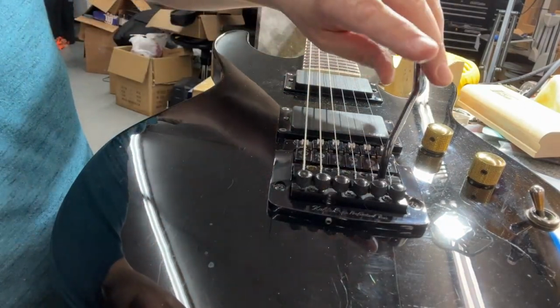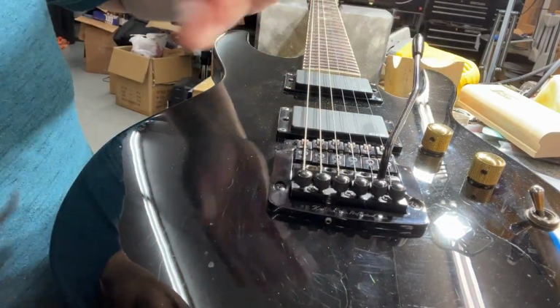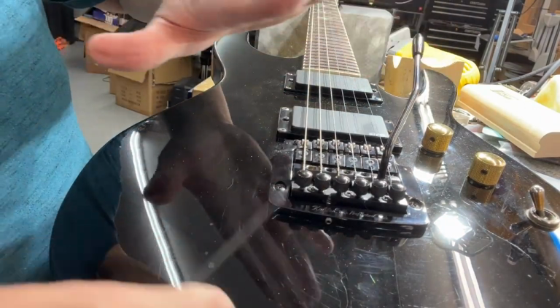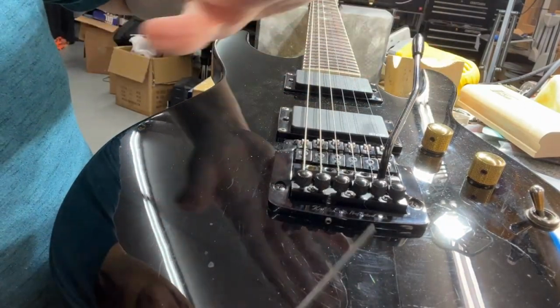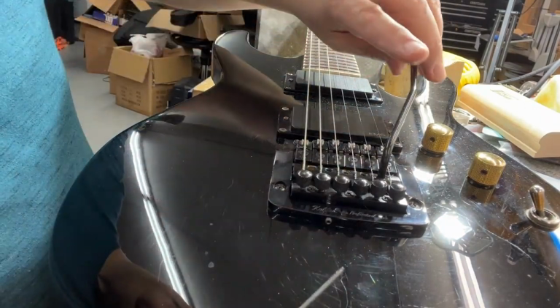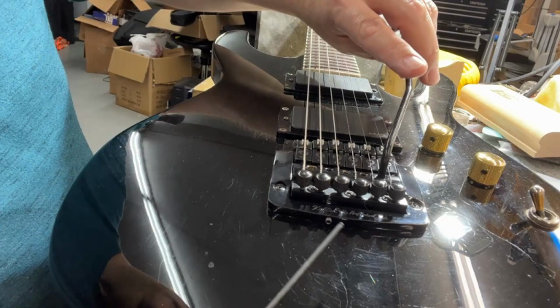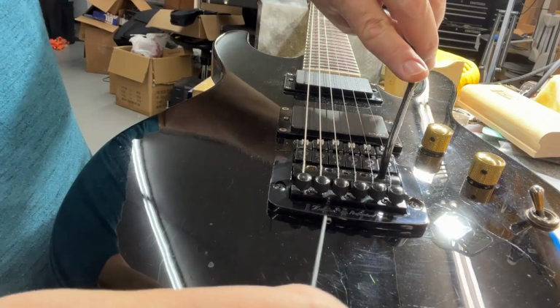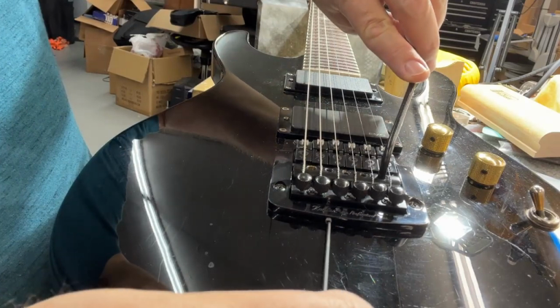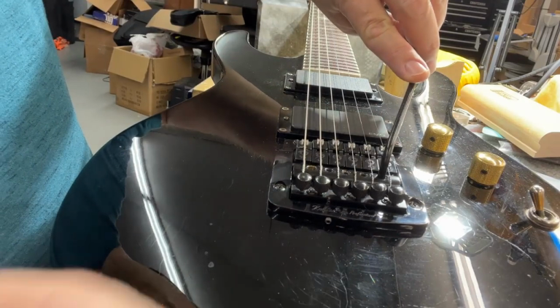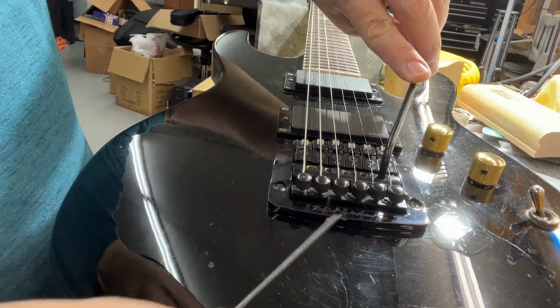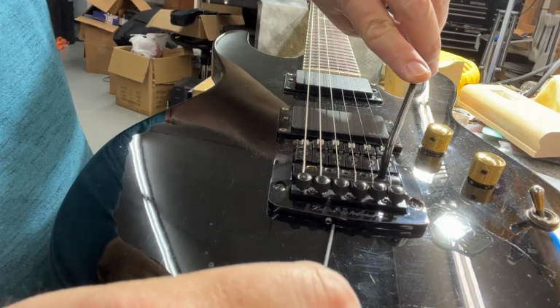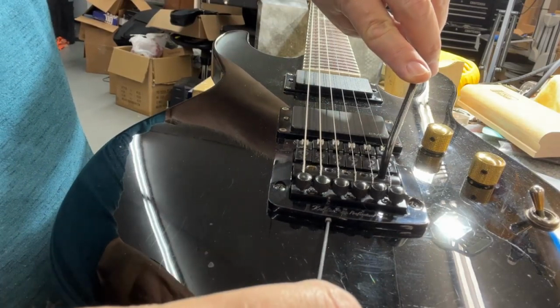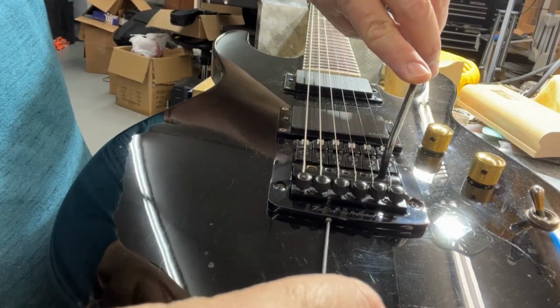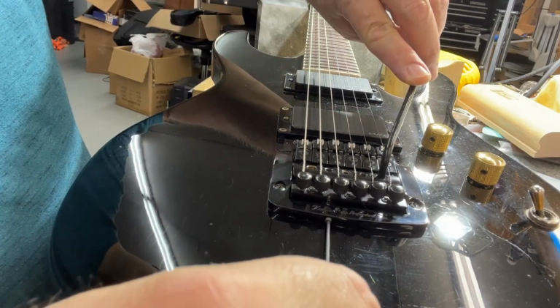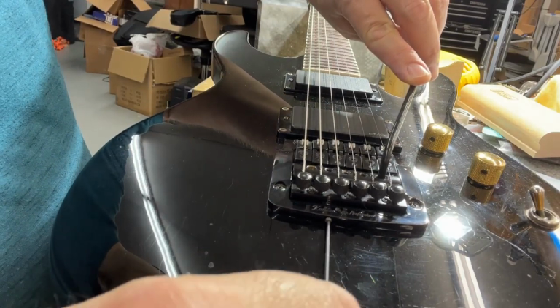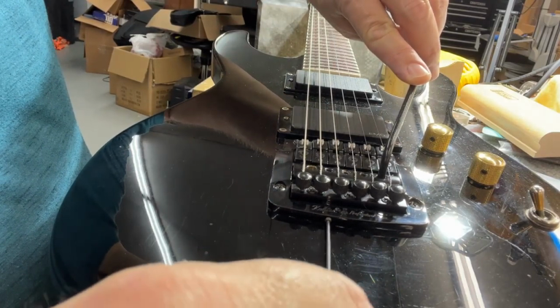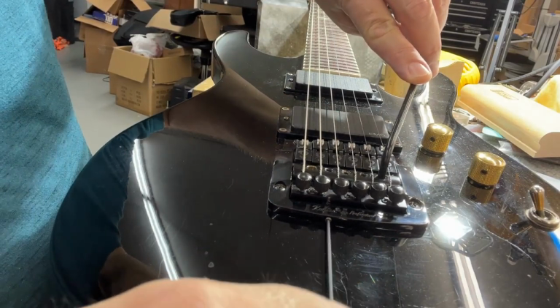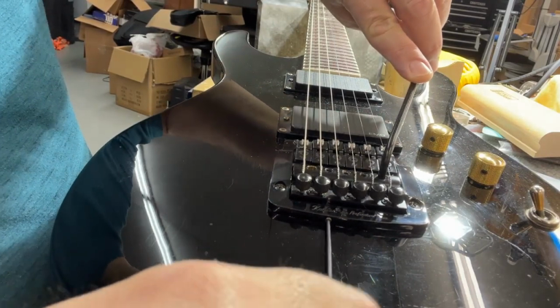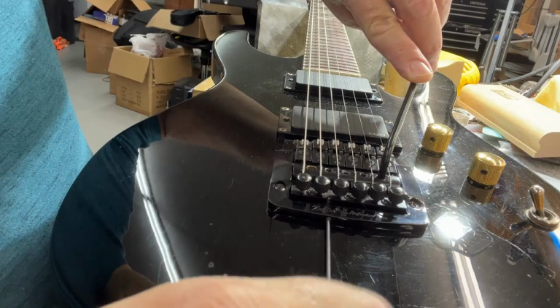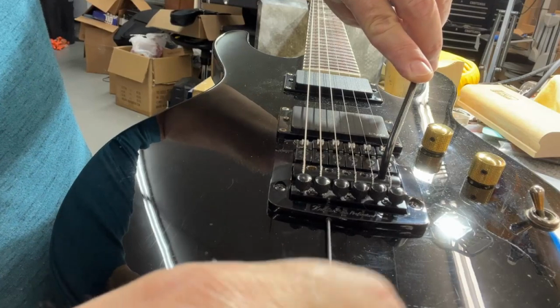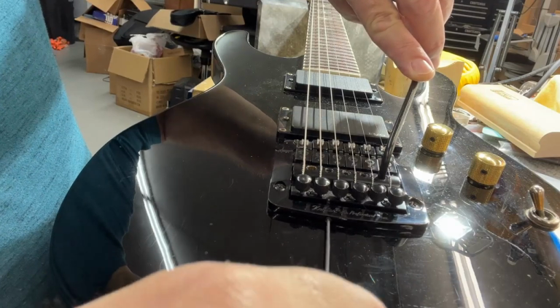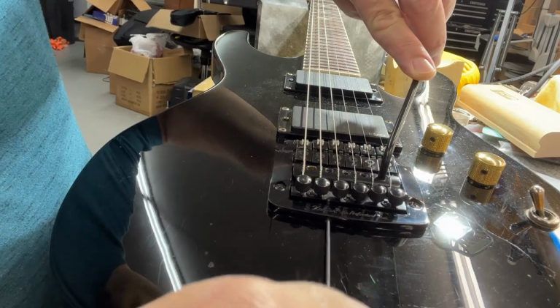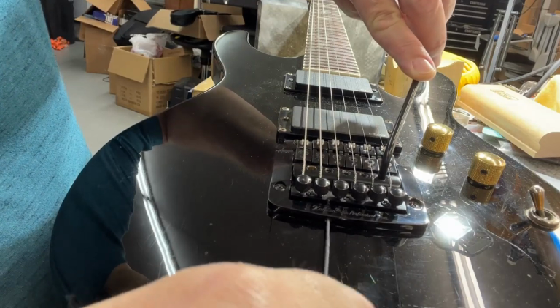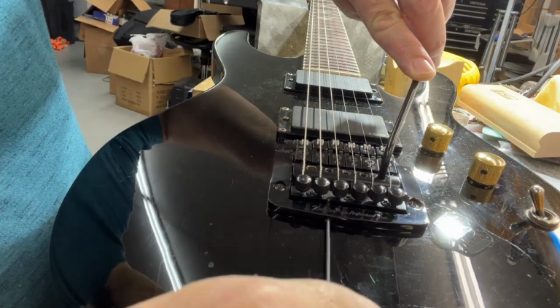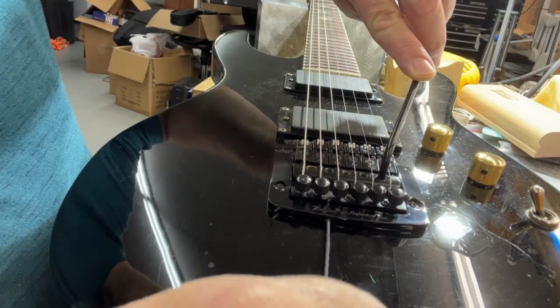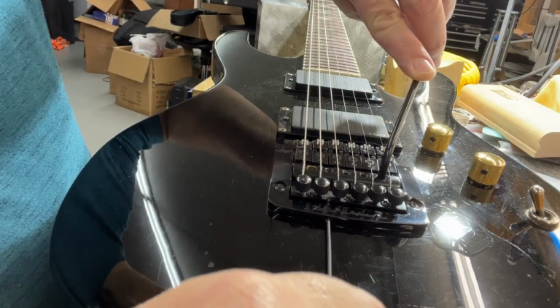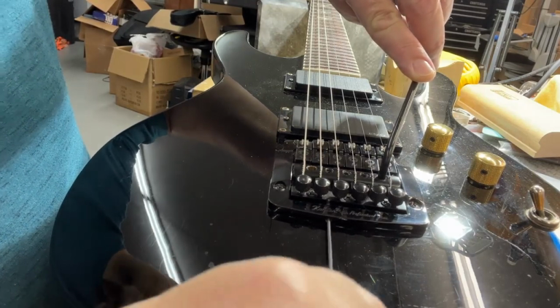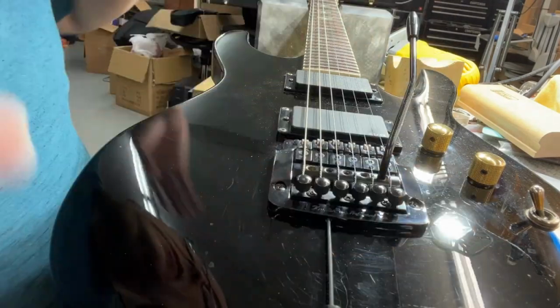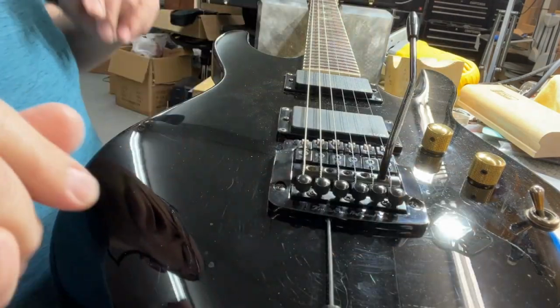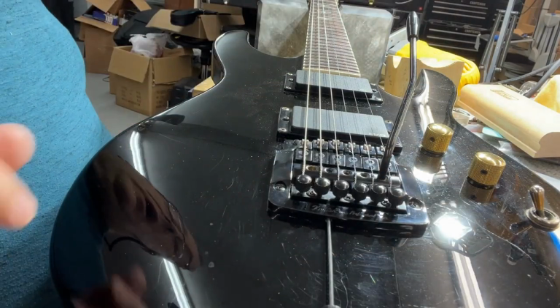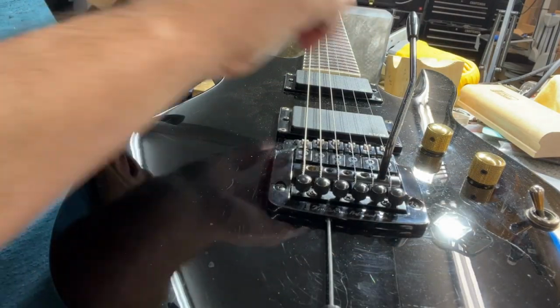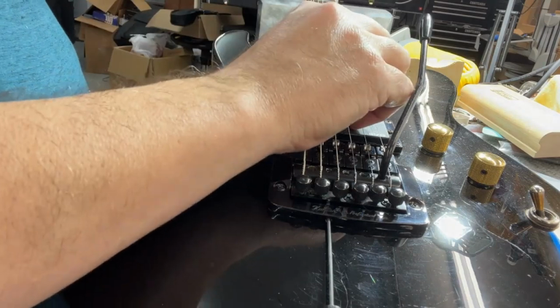They recommend when you change strings that you go ahead and pull the trim bar up and lock the block. So now it's a fixed bridge.